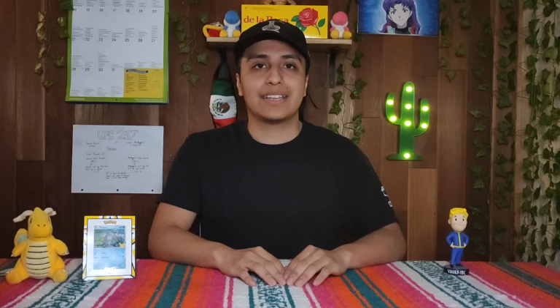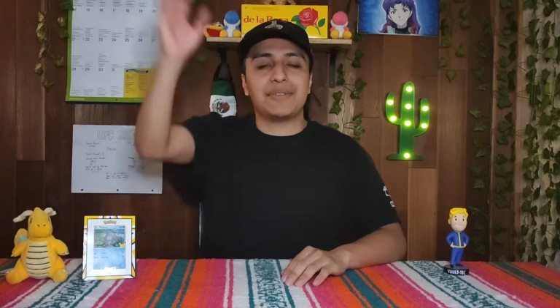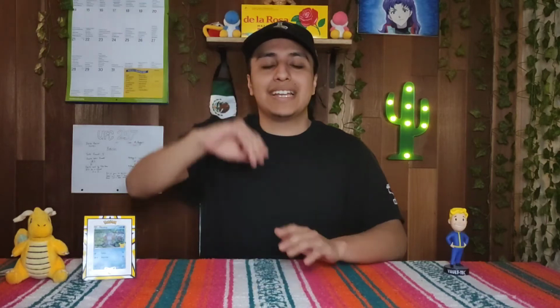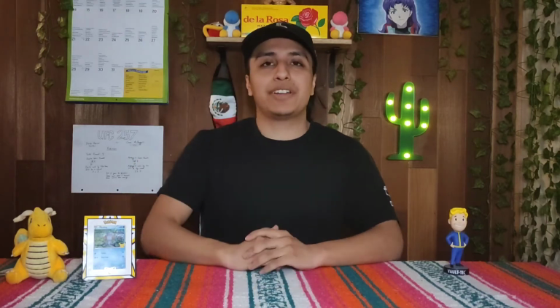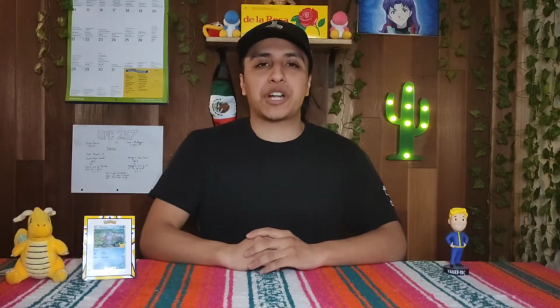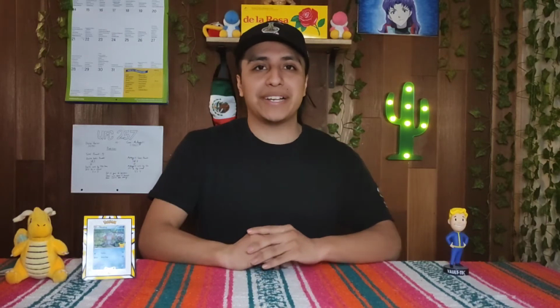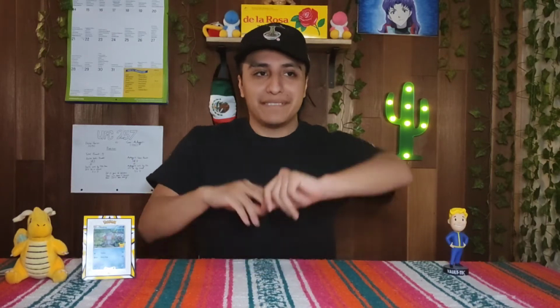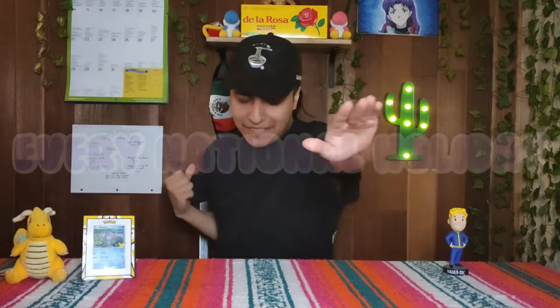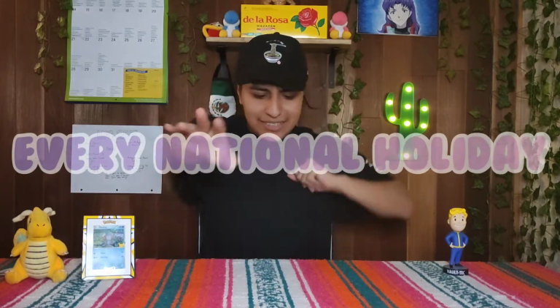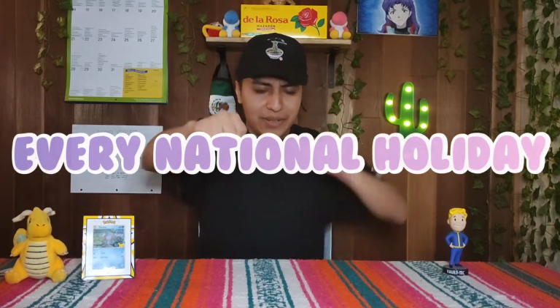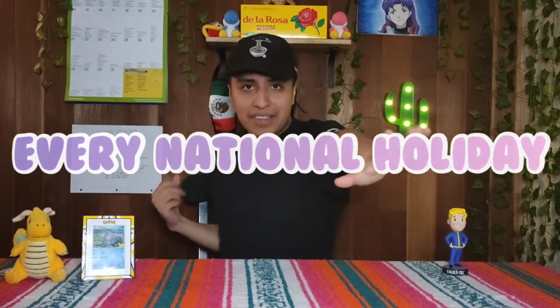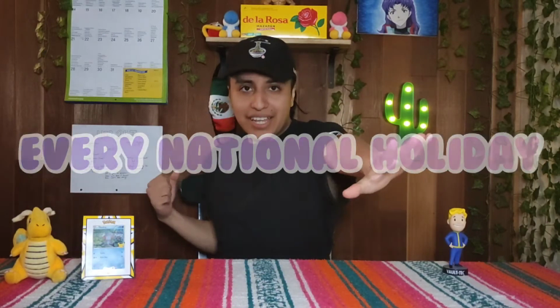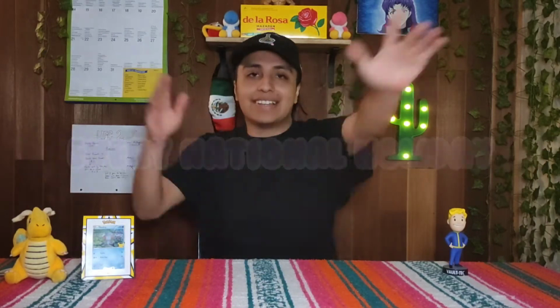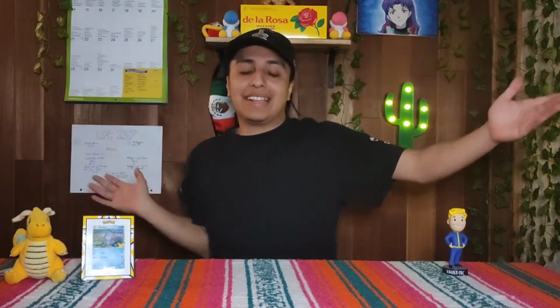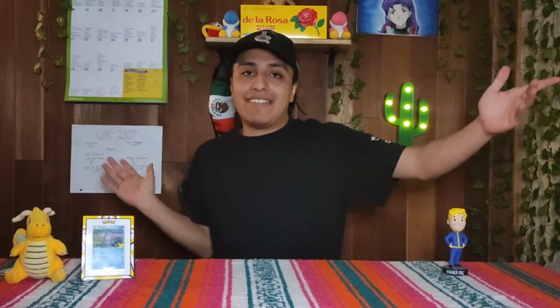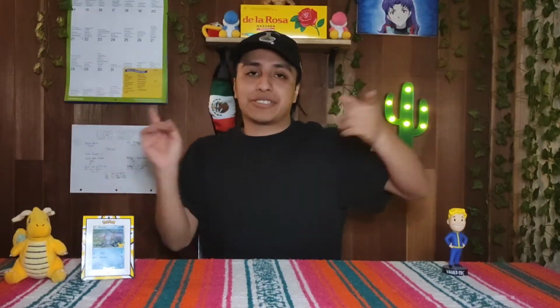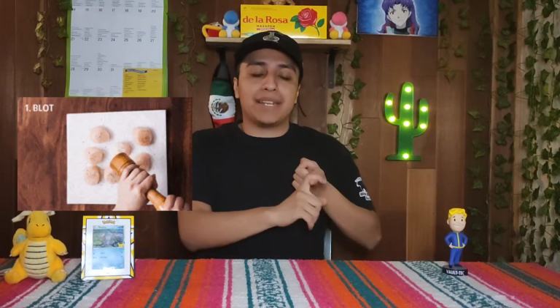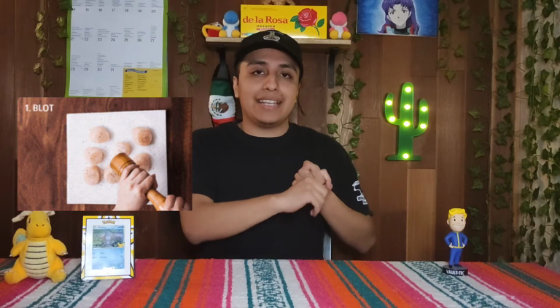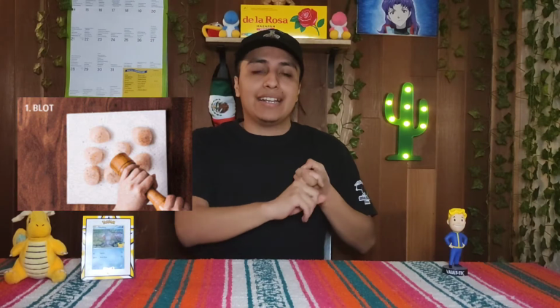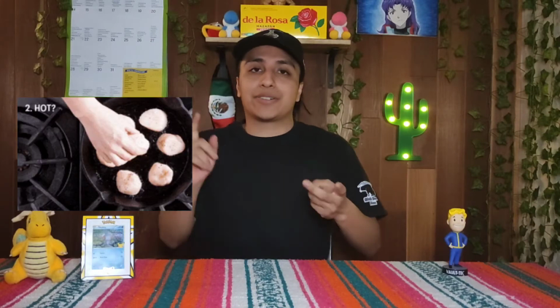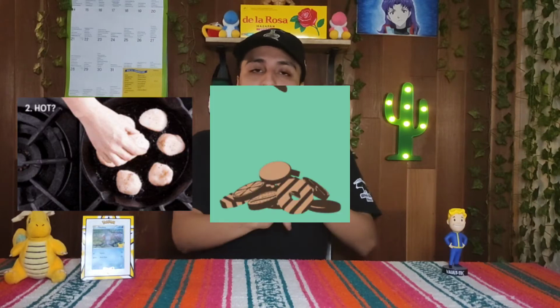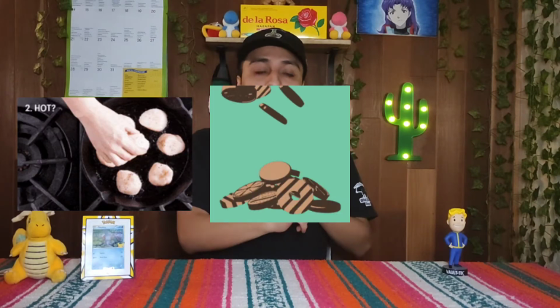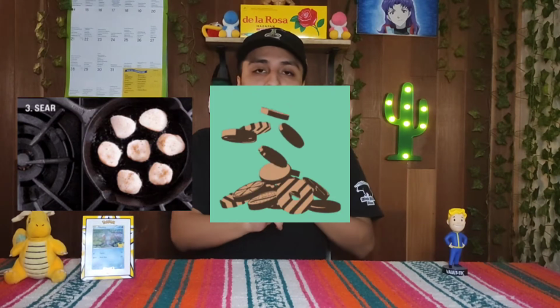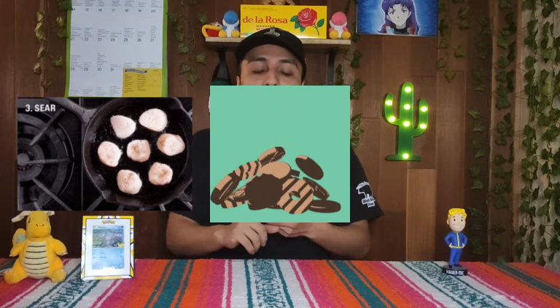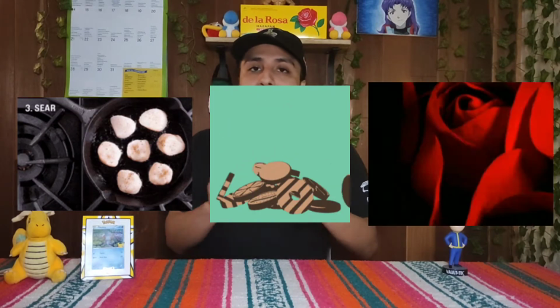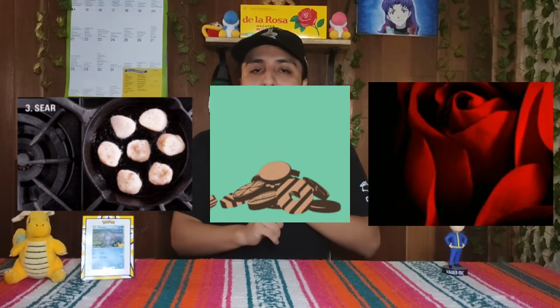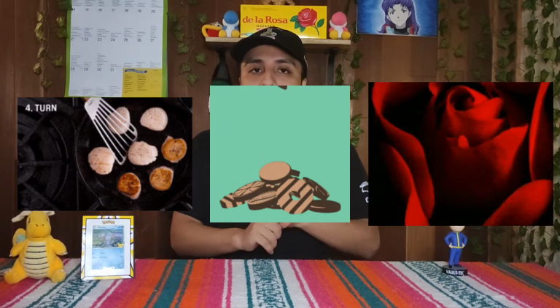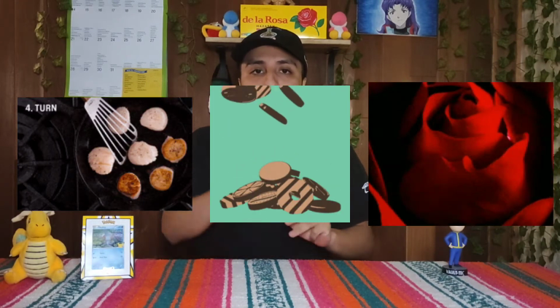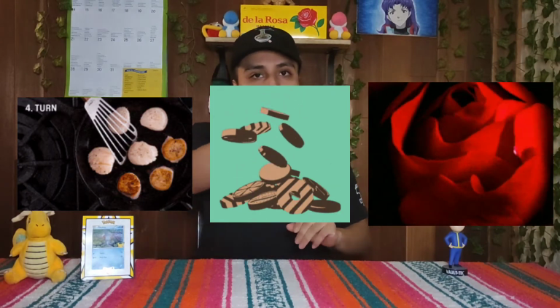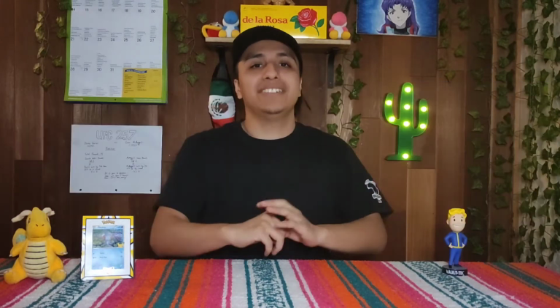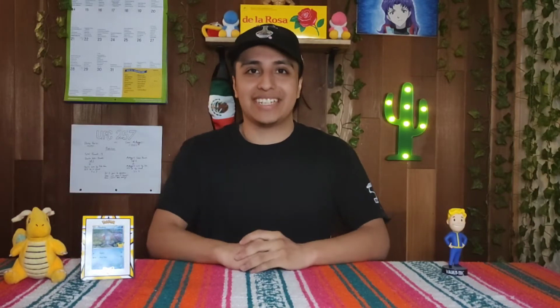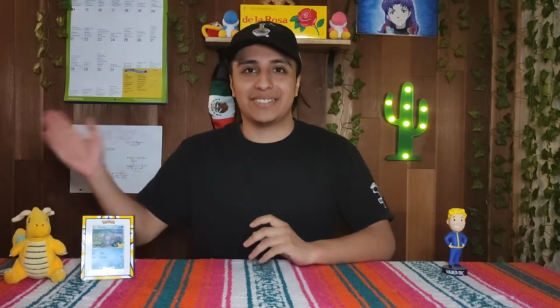Hey everyone, welcome to day 43 of Airy National Fallen Day! Today is National Scallop Day, National Girl Scout Day, and National Plant a Flower Day. Without further ado, let's get into it.